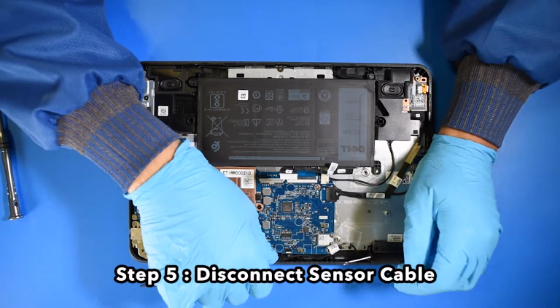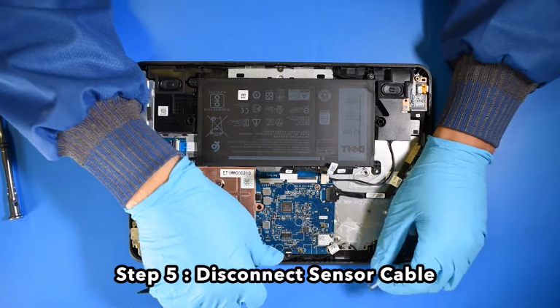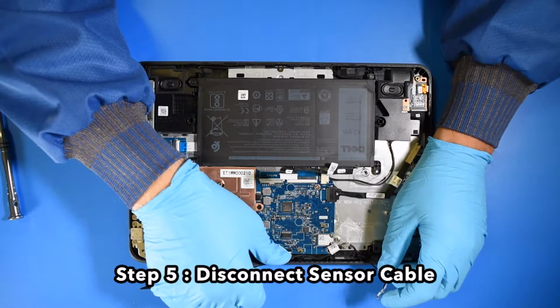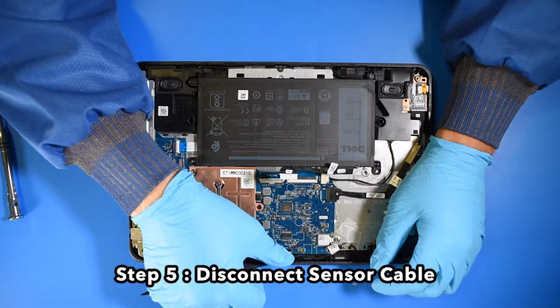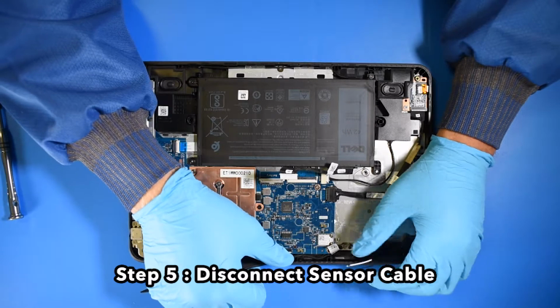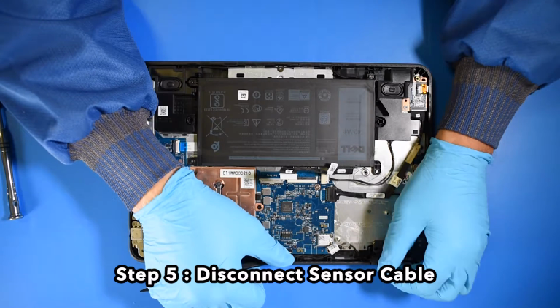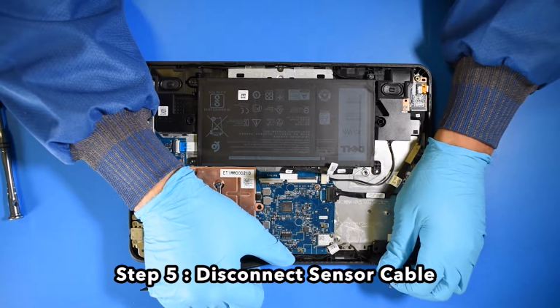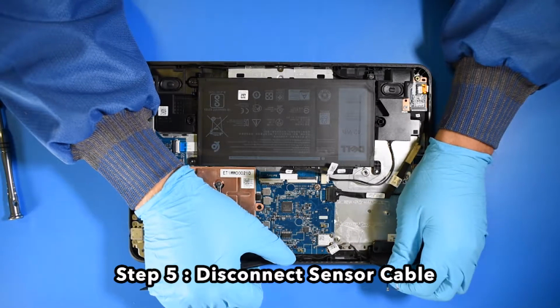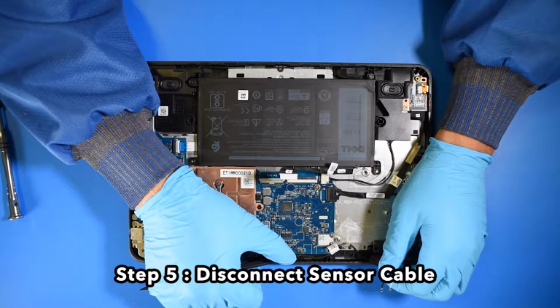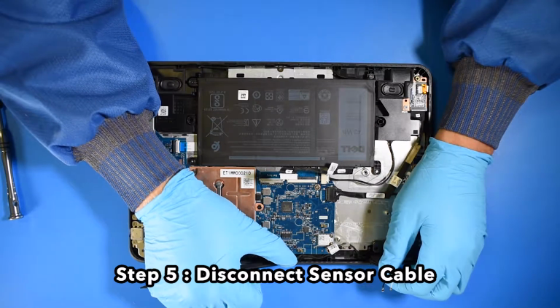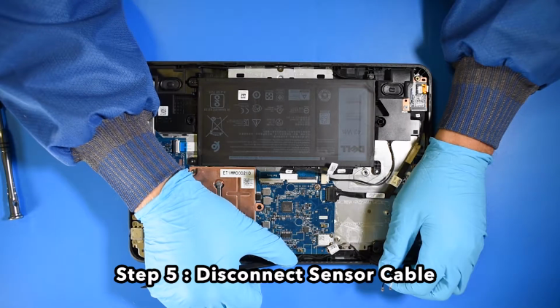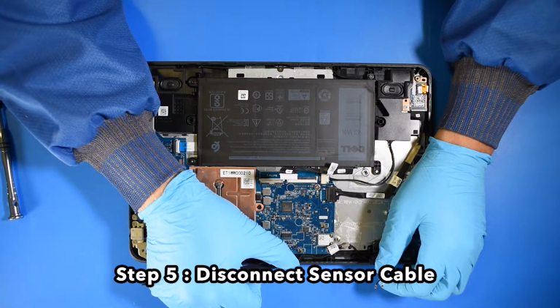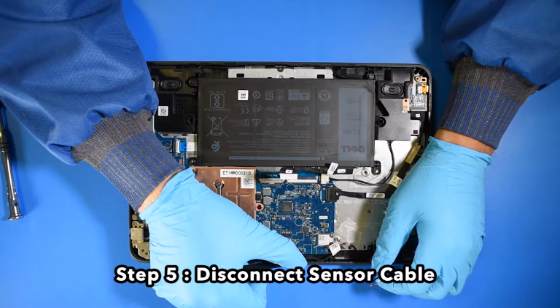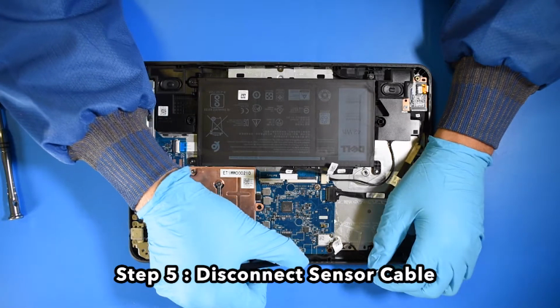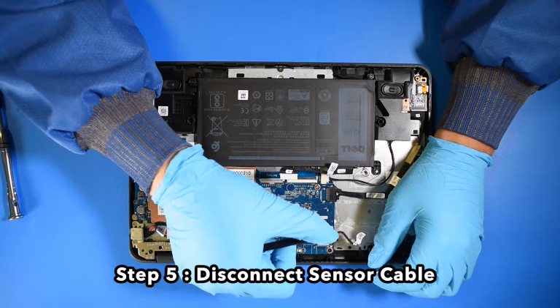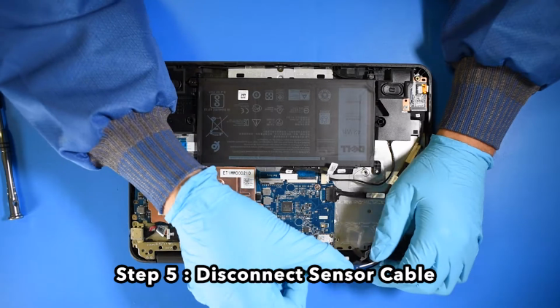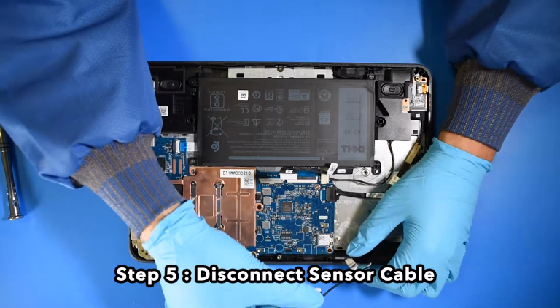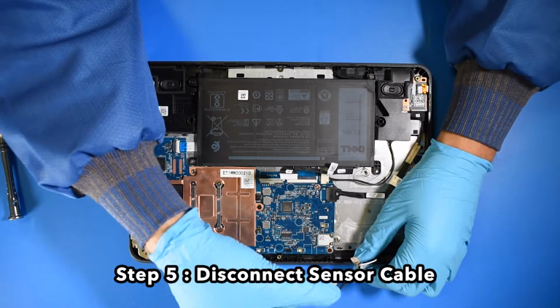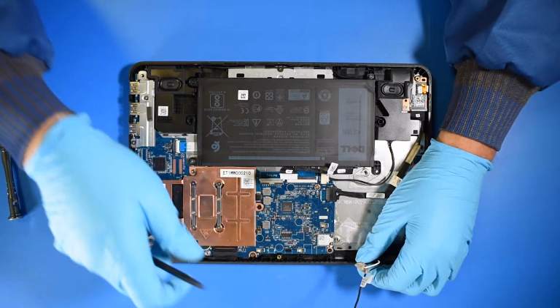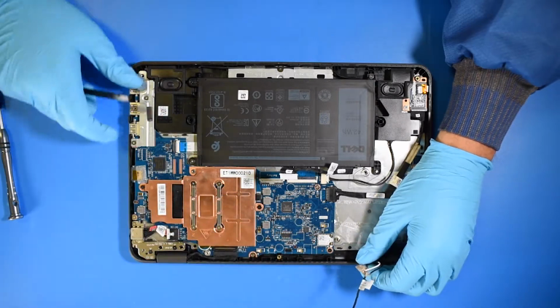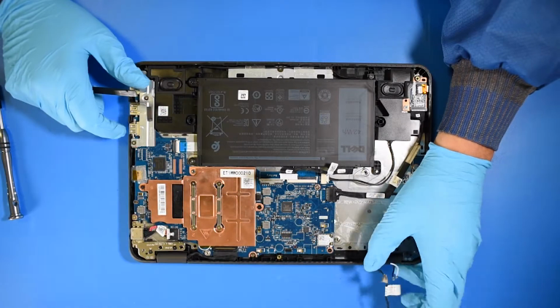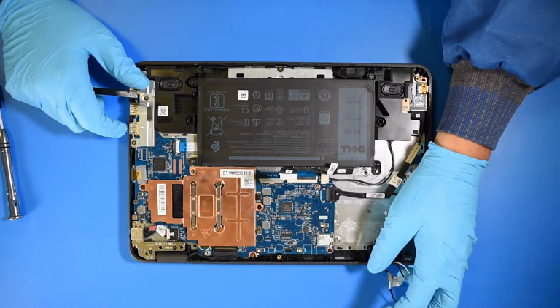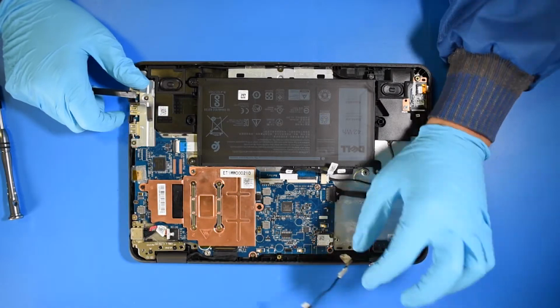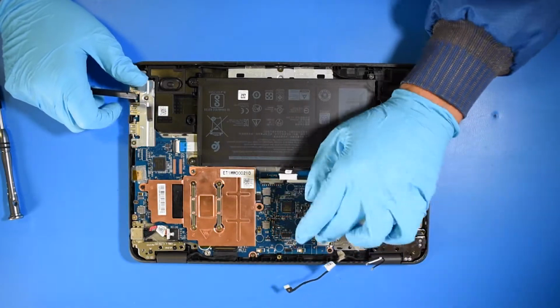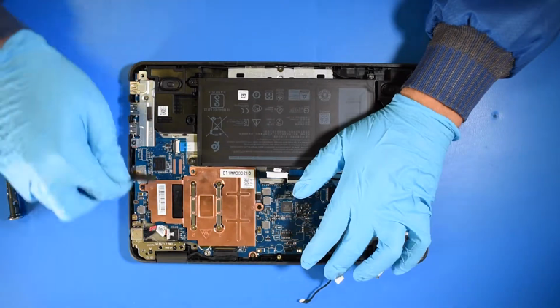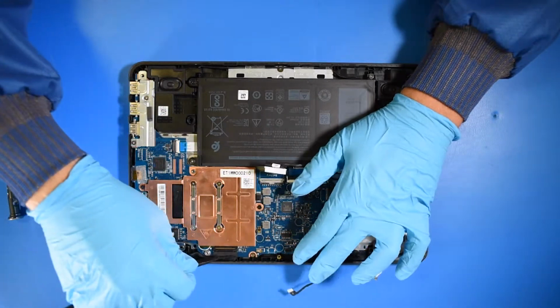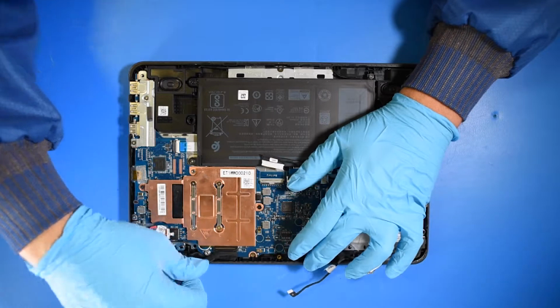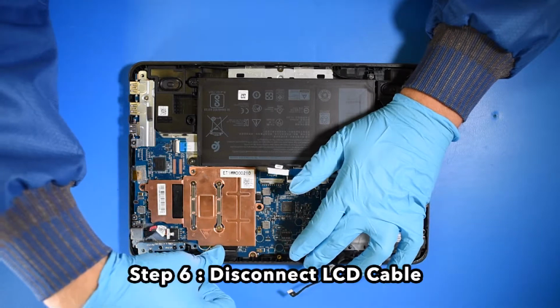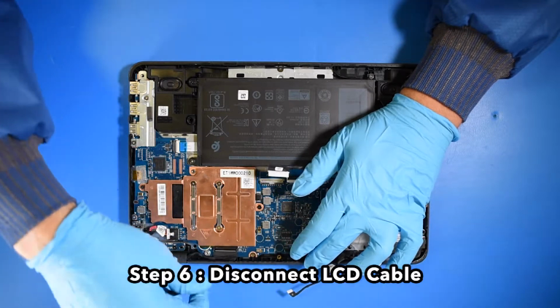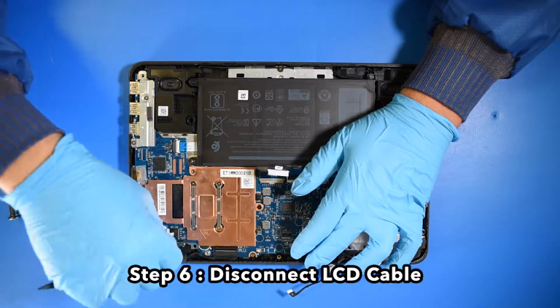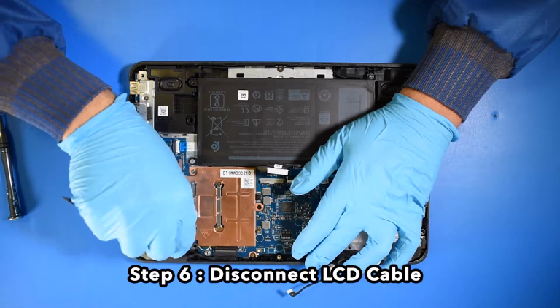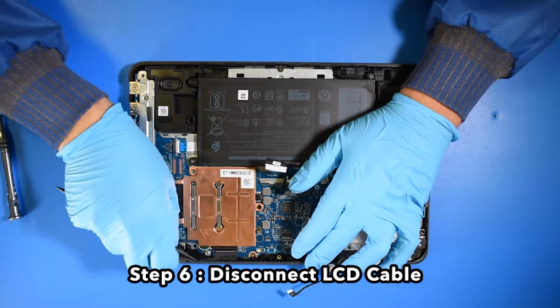Step 5. Disconnect the sensor cable. Step 6. Disconnect the LCD cable.